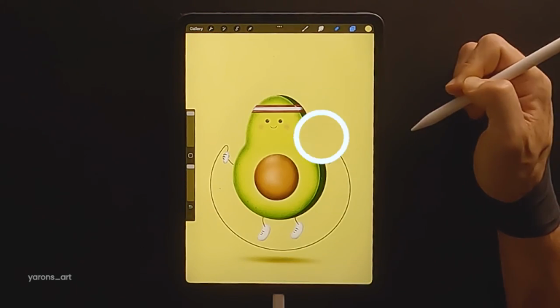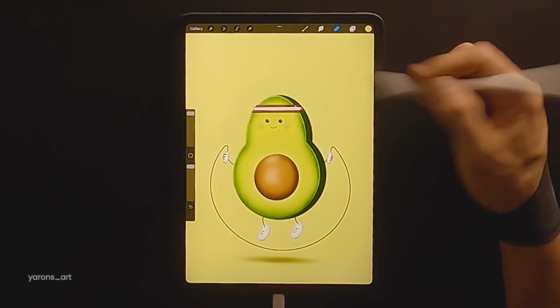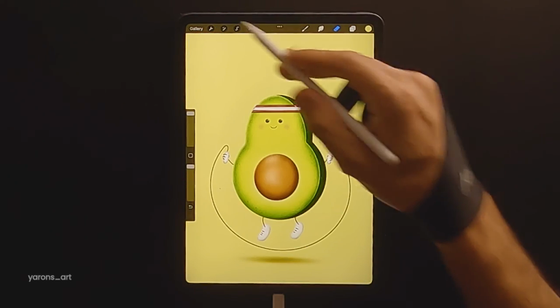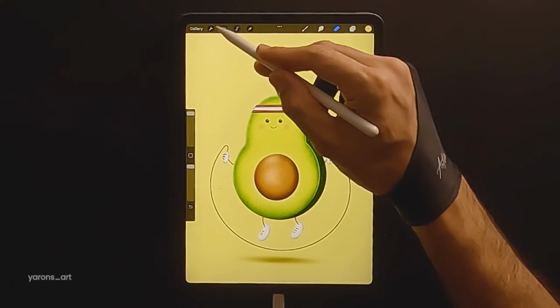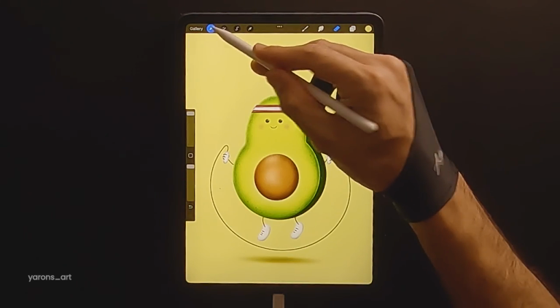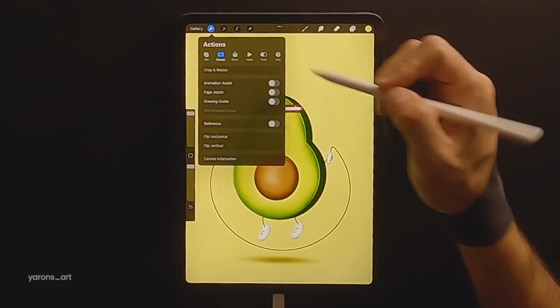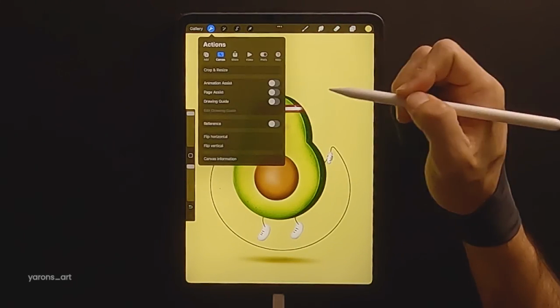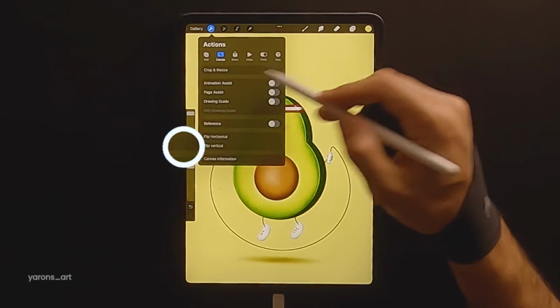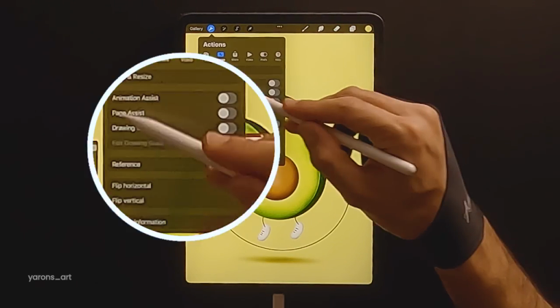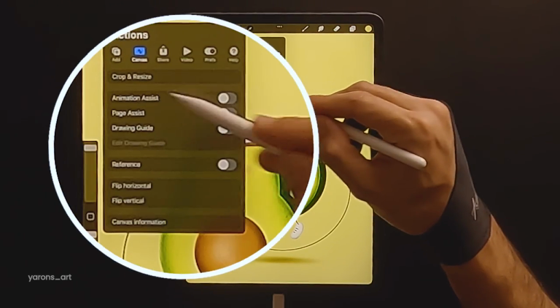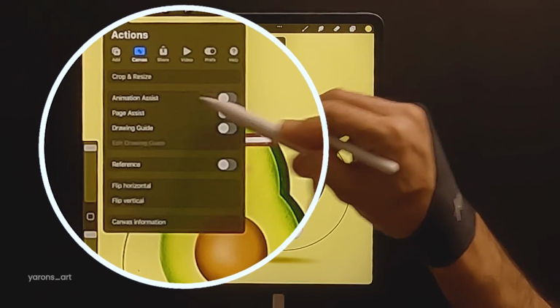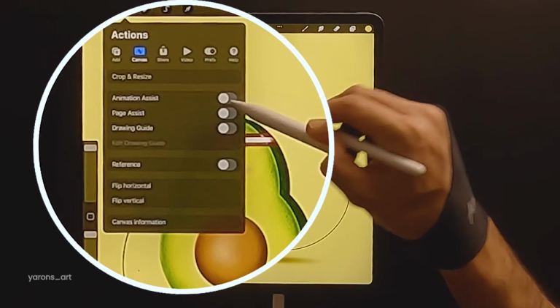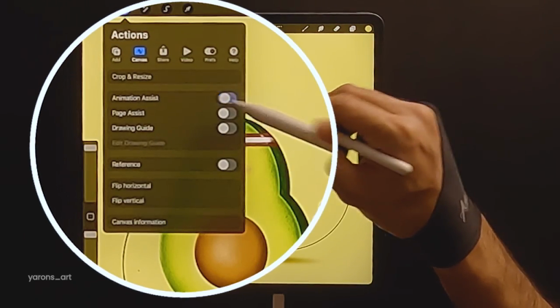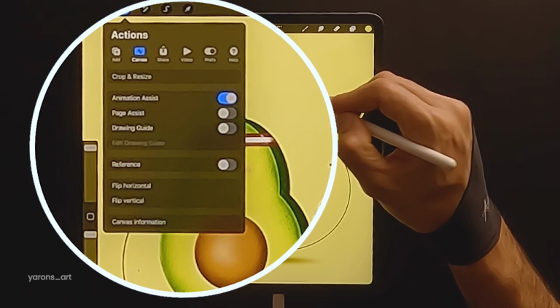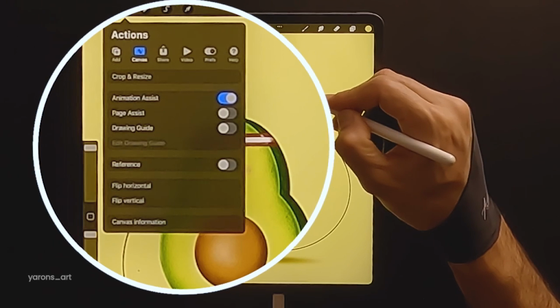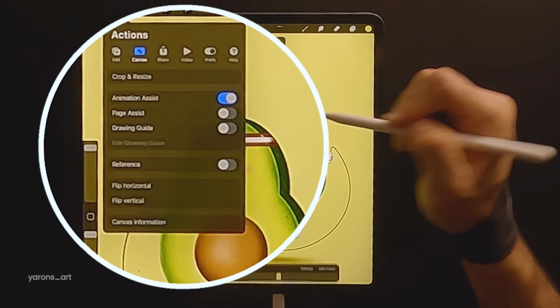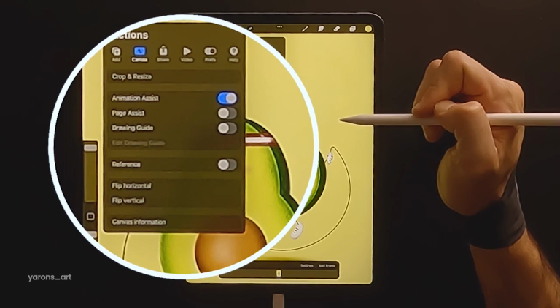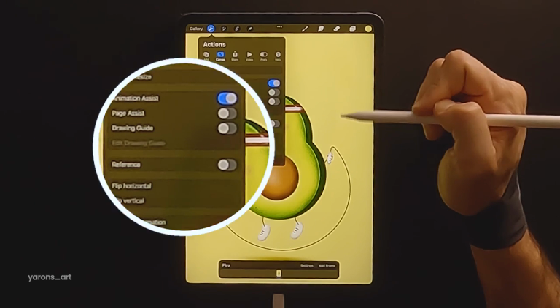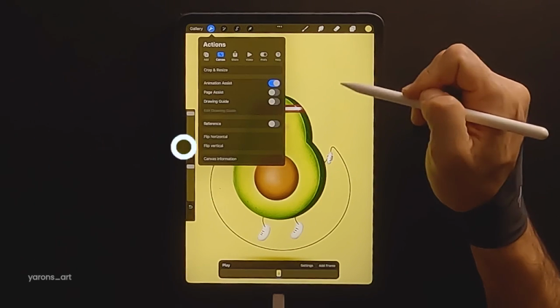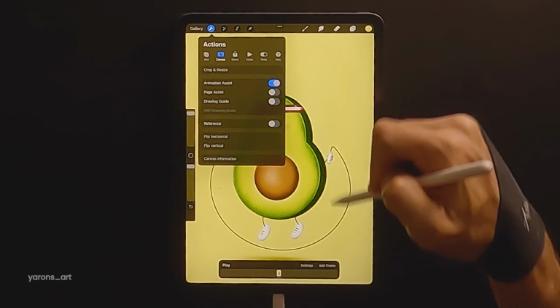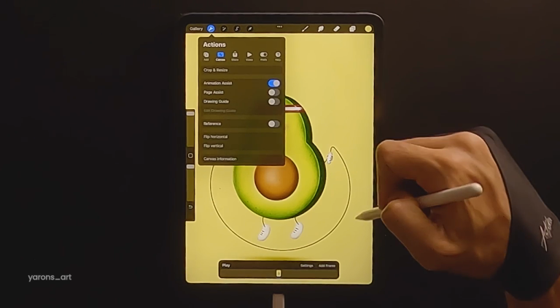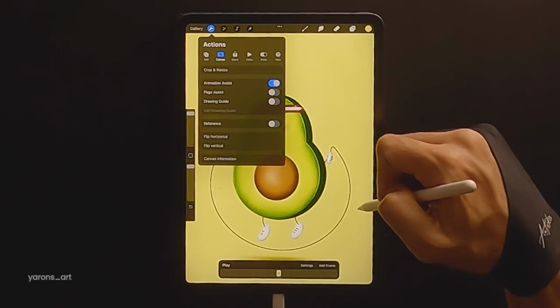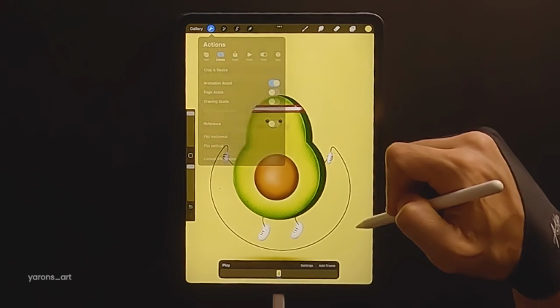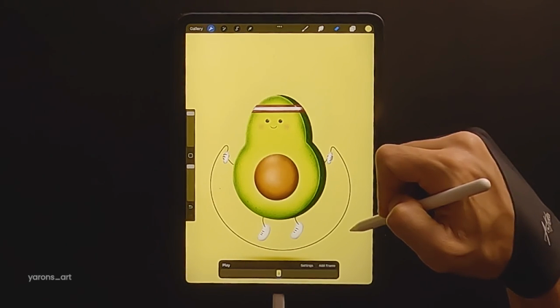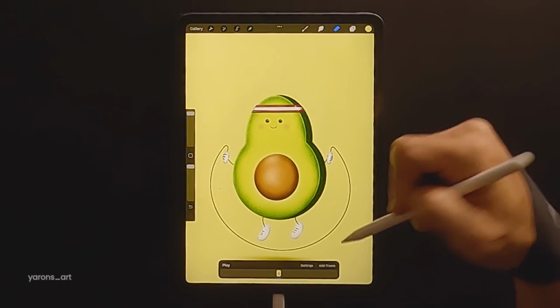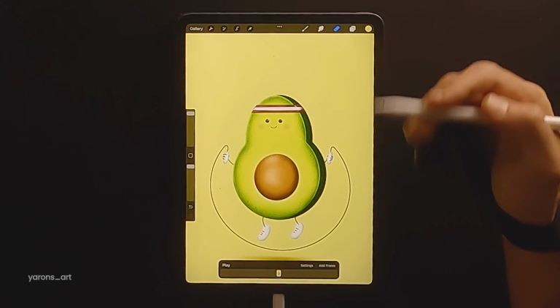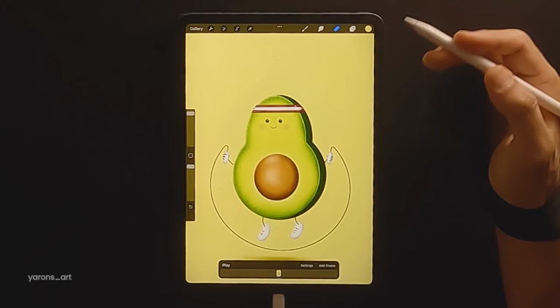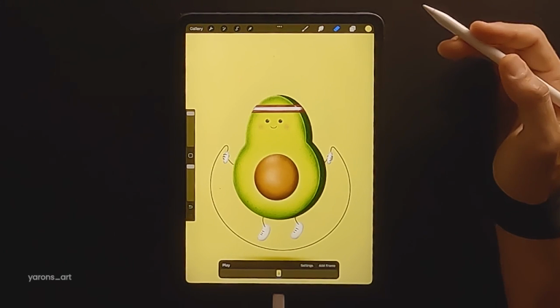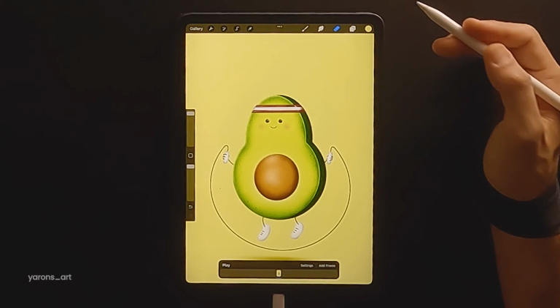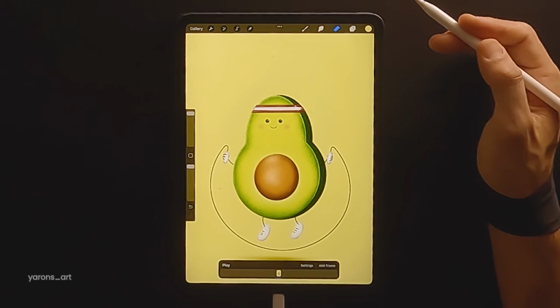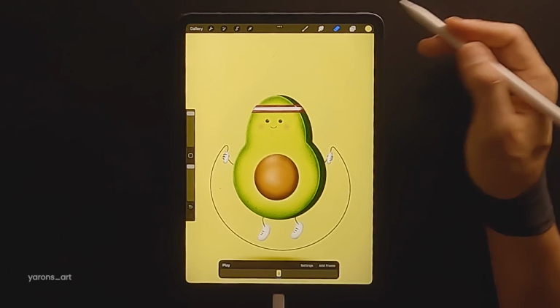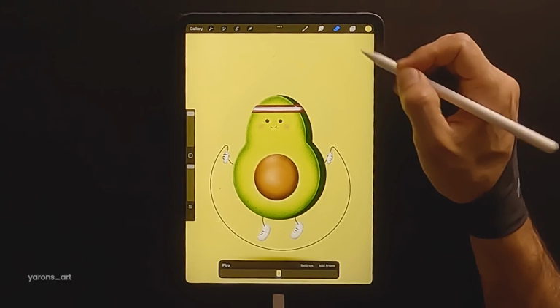We're going to tap on the wrench icon and toggle on the animation assist. The animation assist will appear below with our first frame.